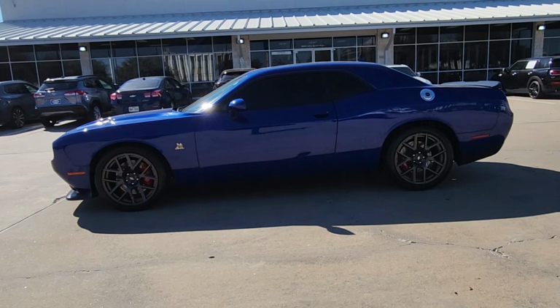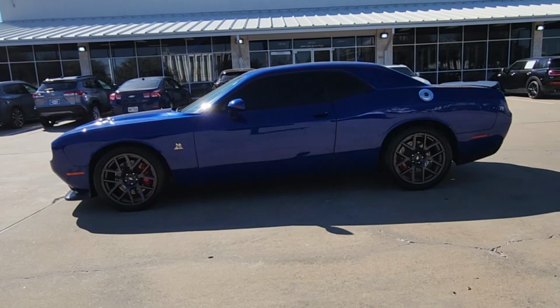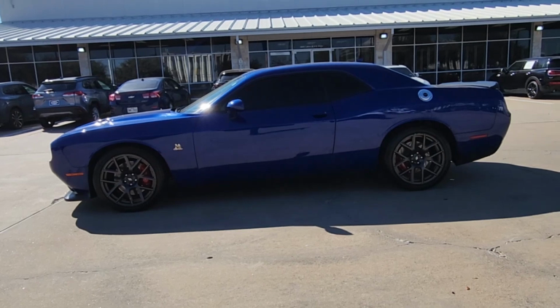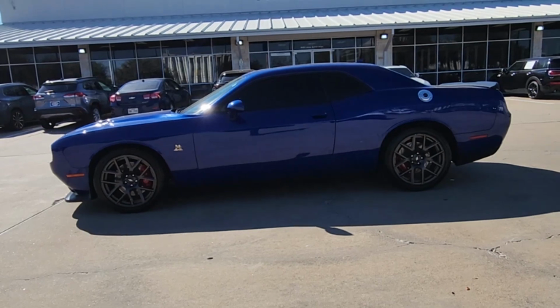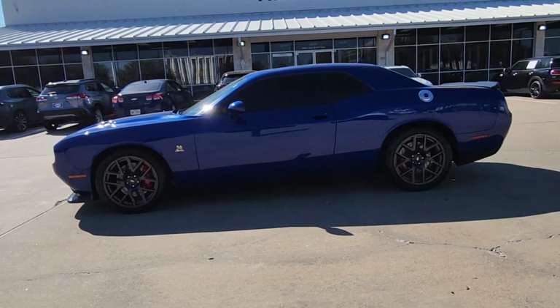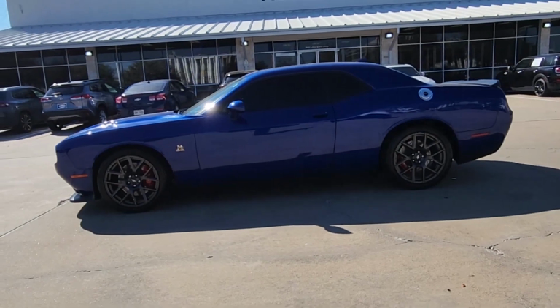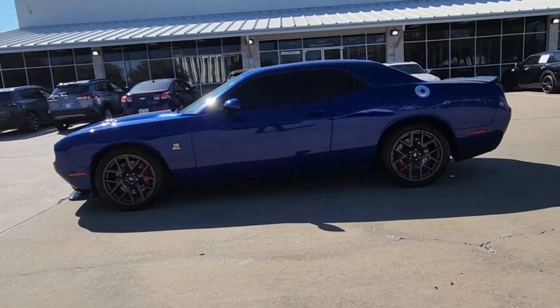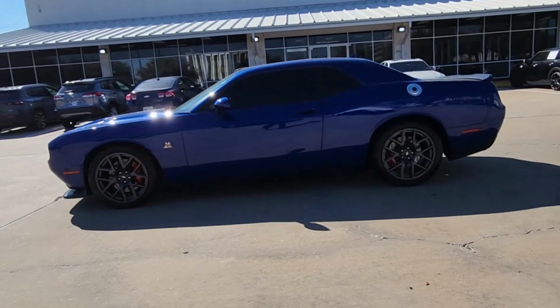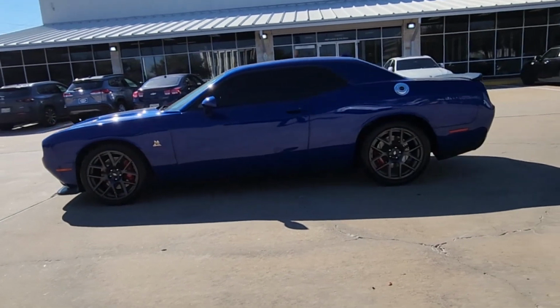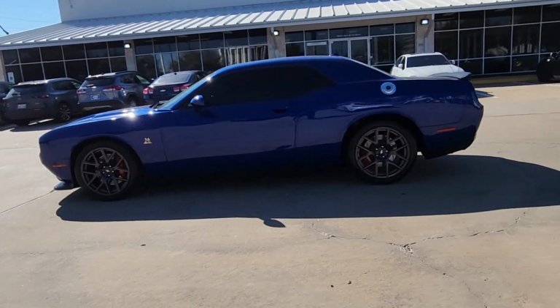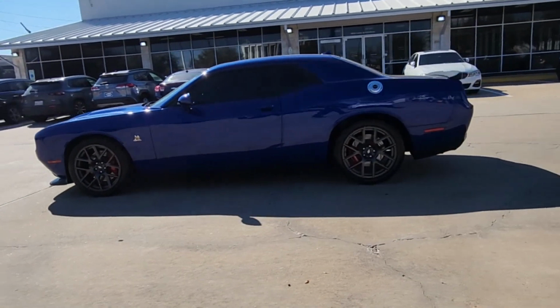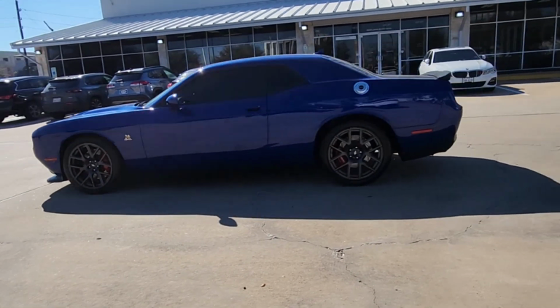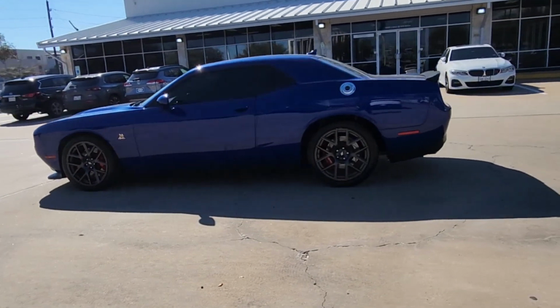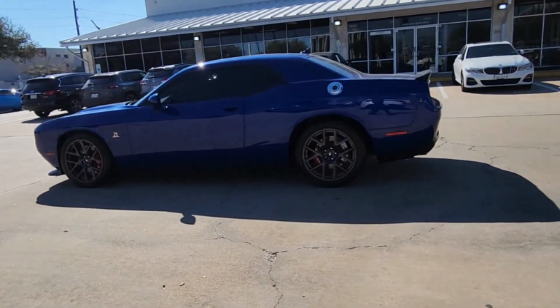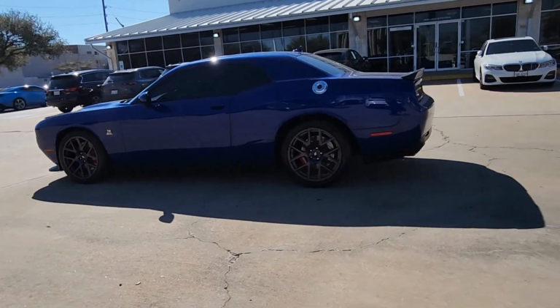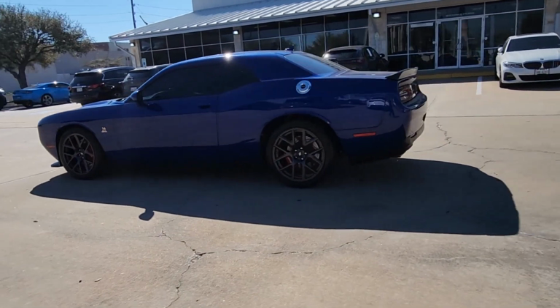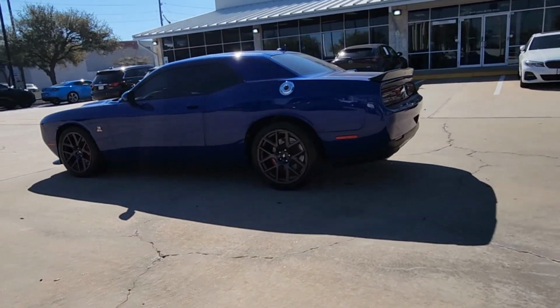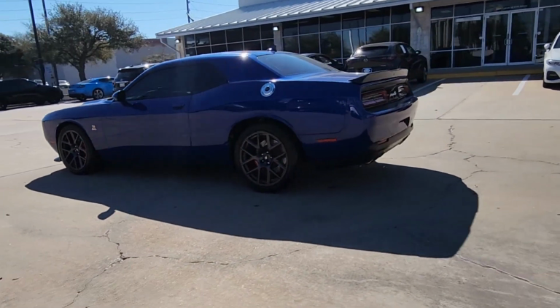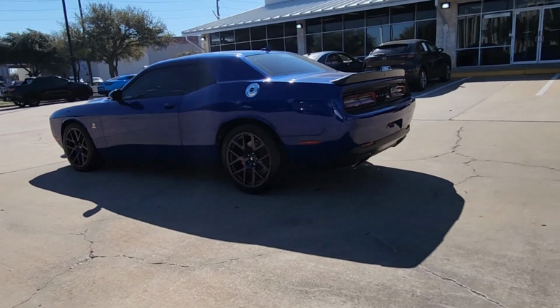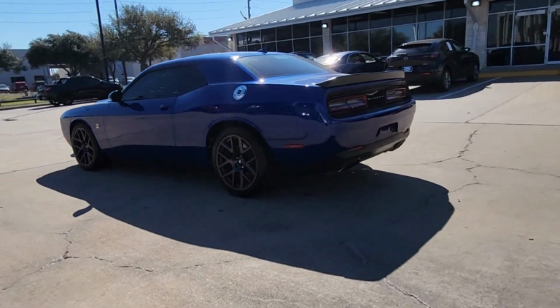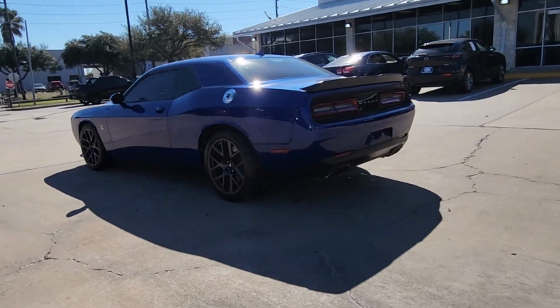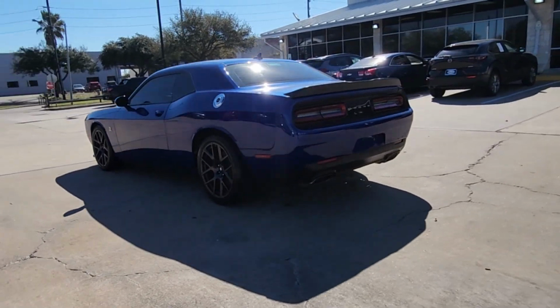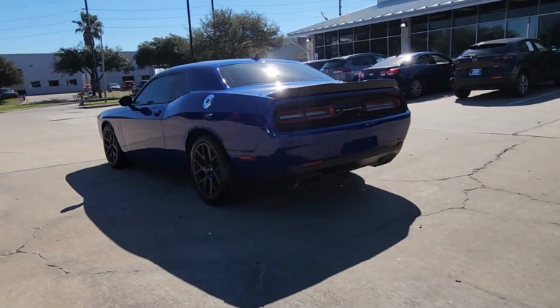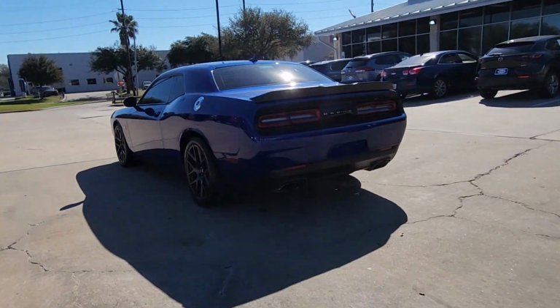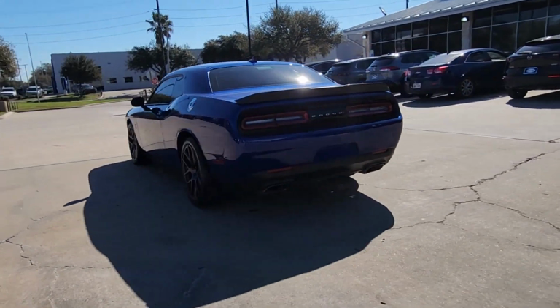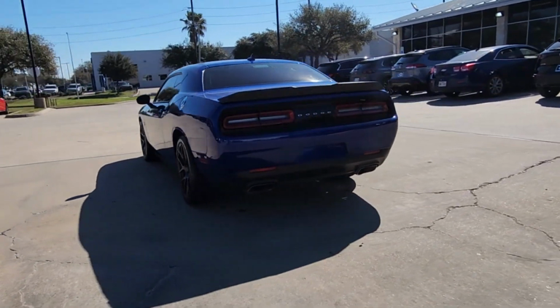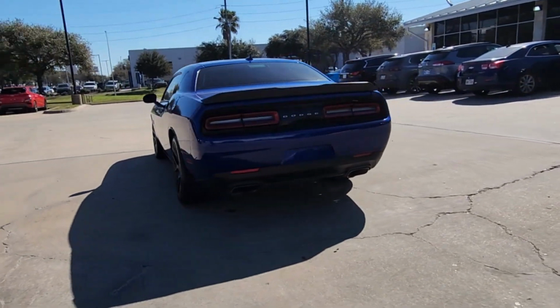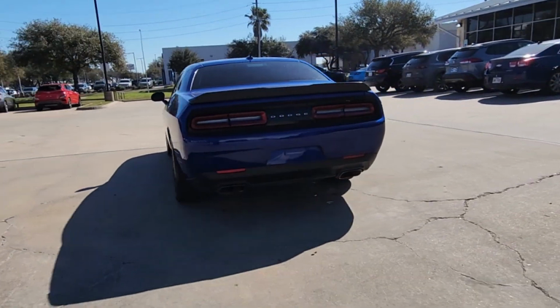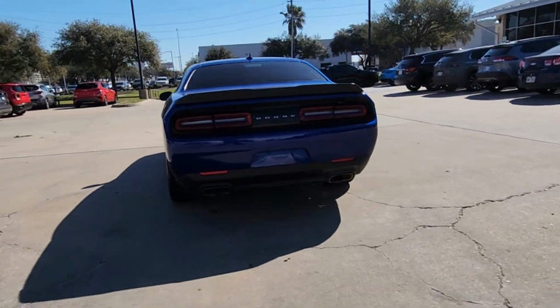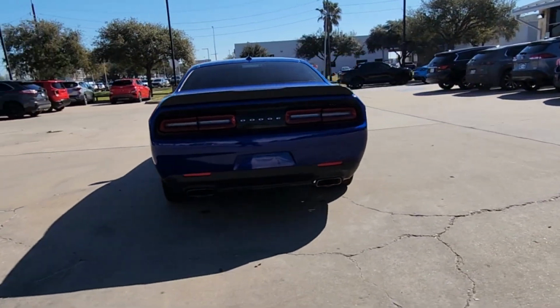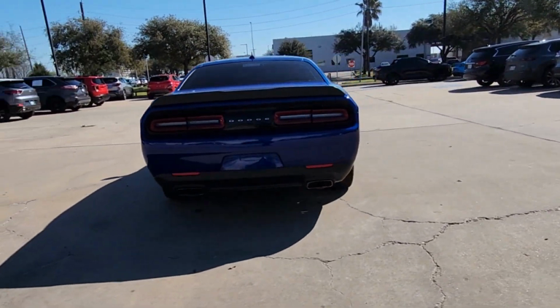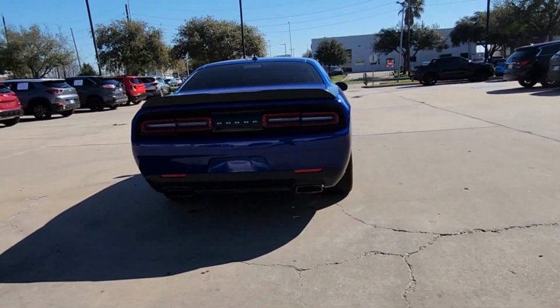Look no further than the 2018 Dodge Challenger. With less than 40,000 miles on the odometer, this vehicle stands out from the rest.